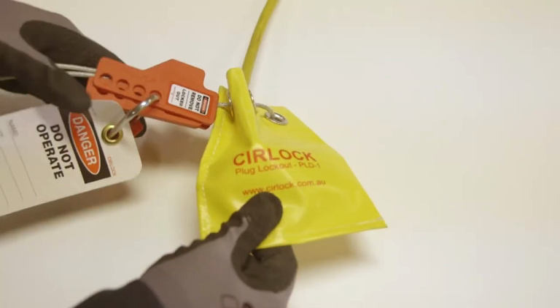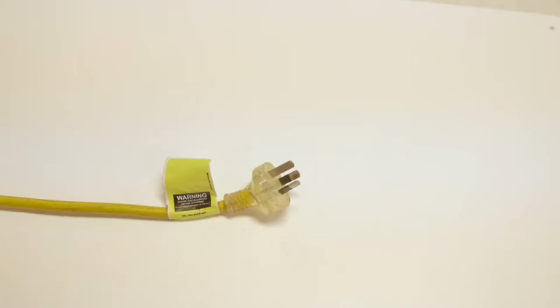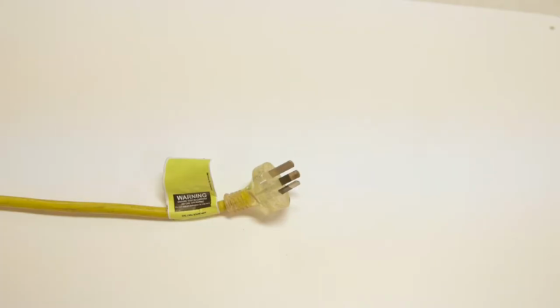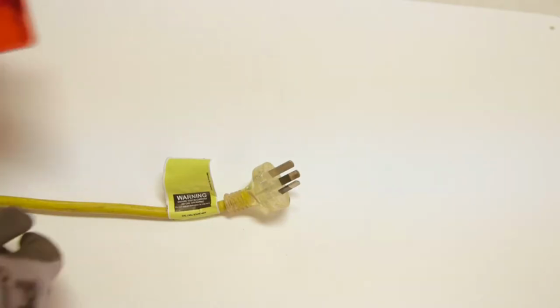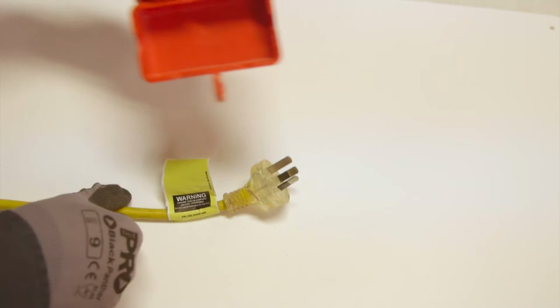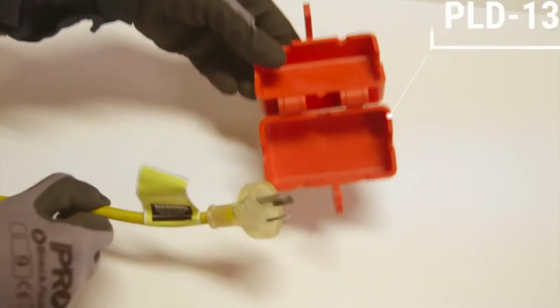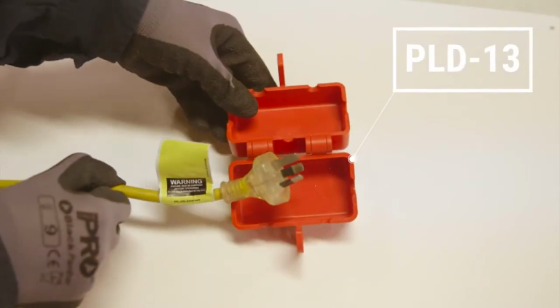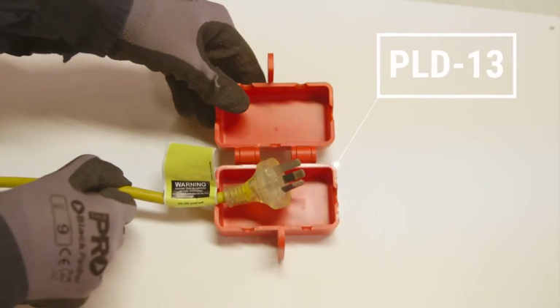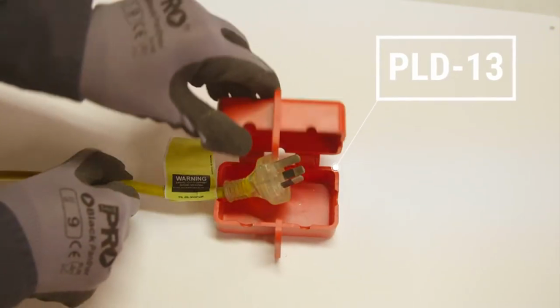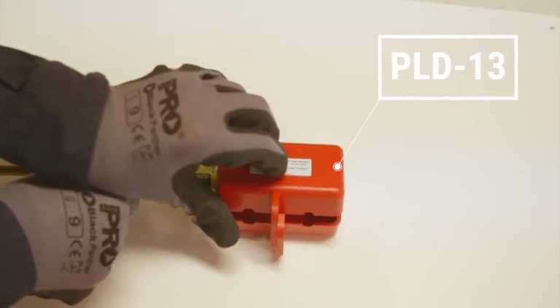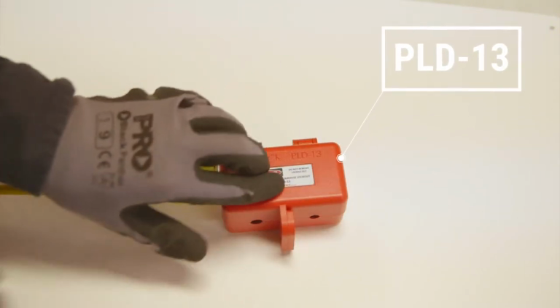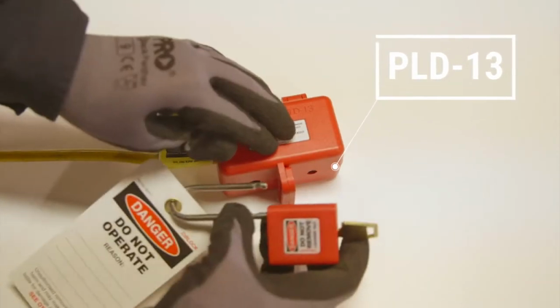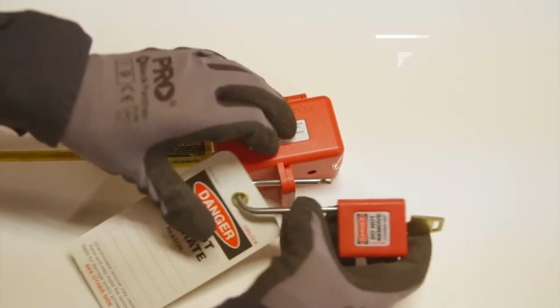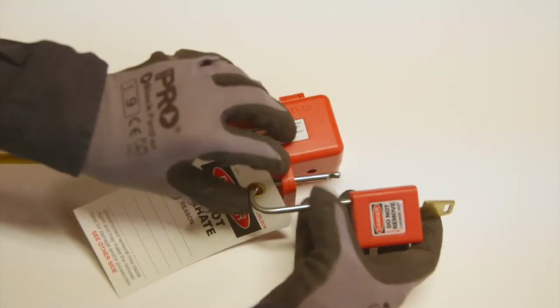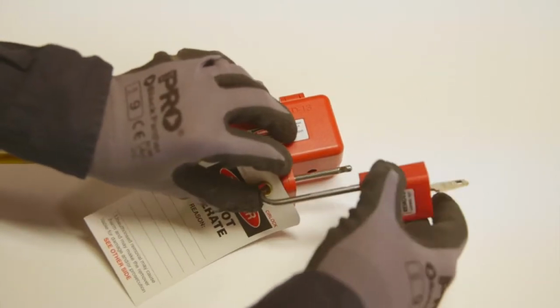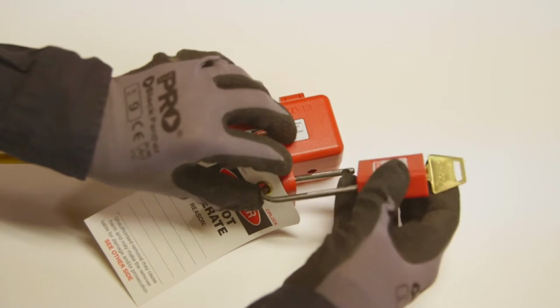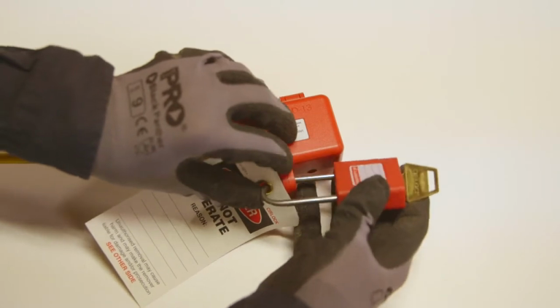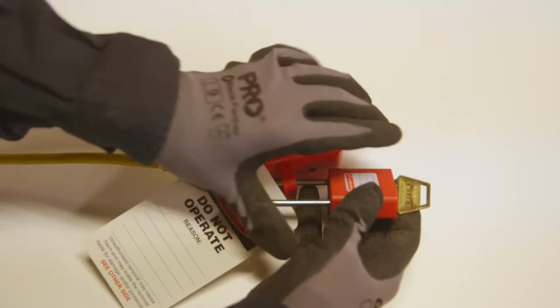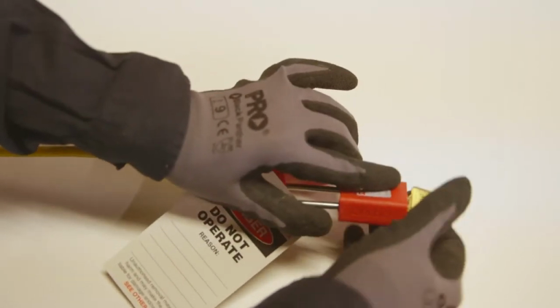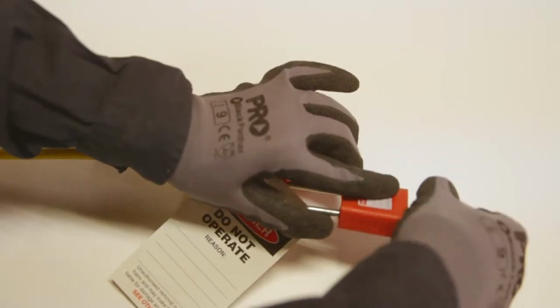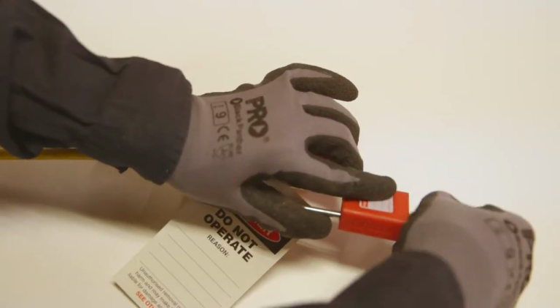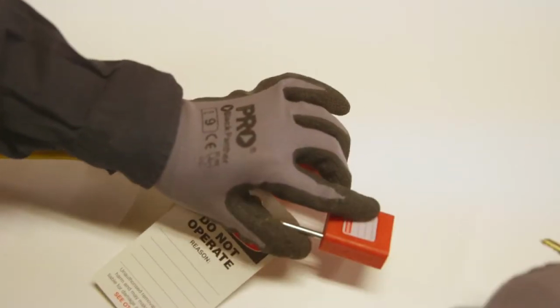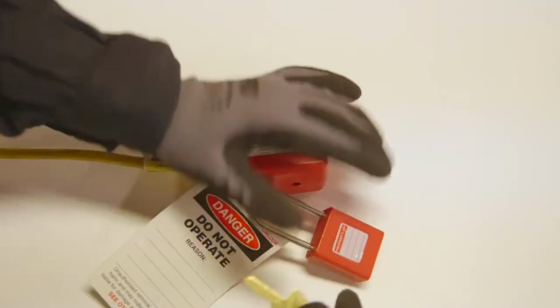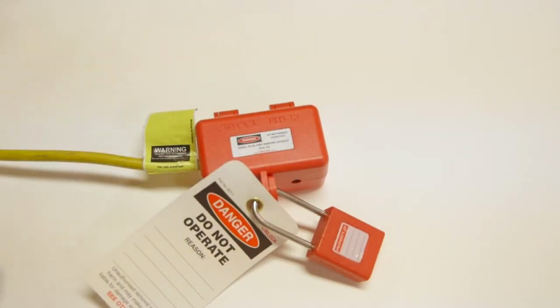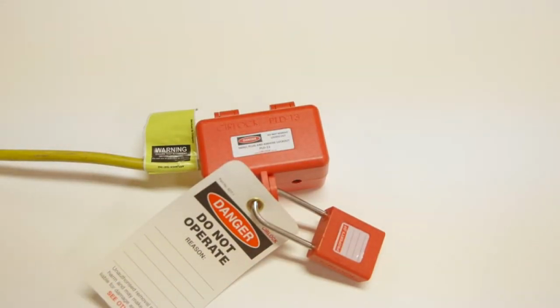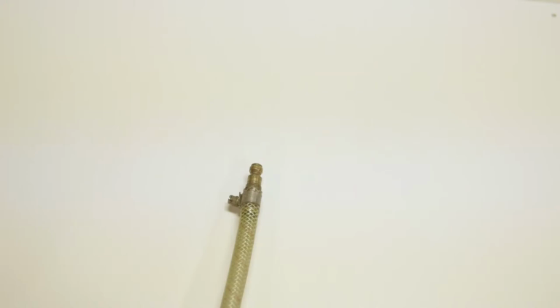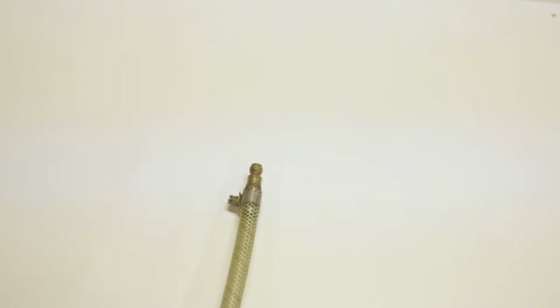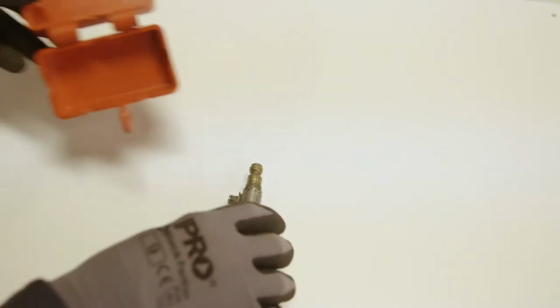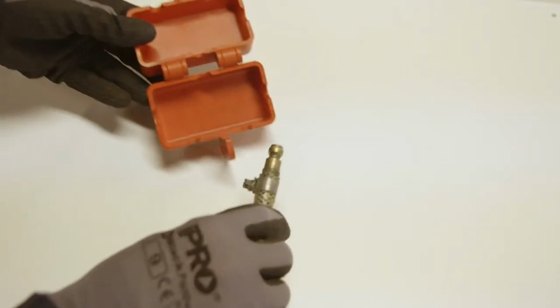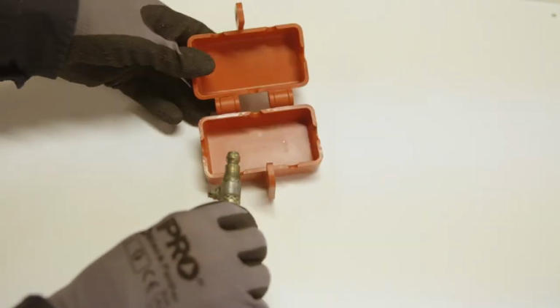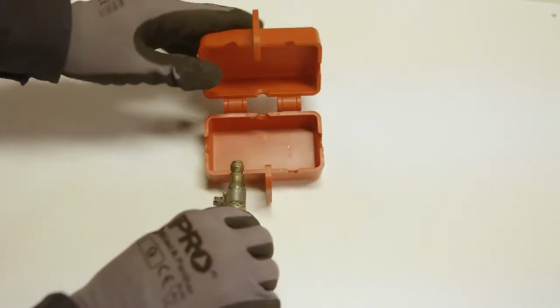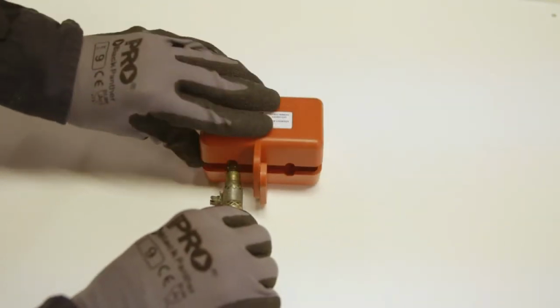Plugs can also be locked with a plug lockout box PLD13. Now to show a plug lockout box PLD13 with an air hose.